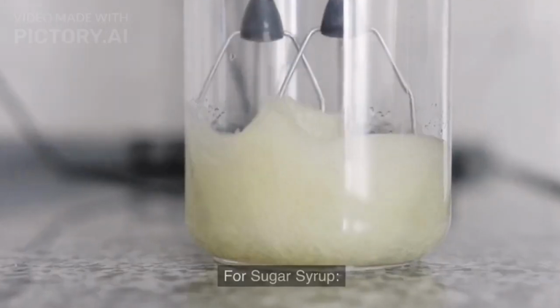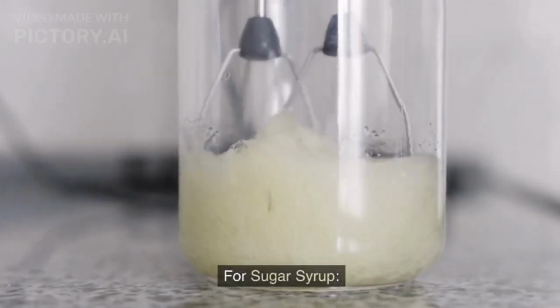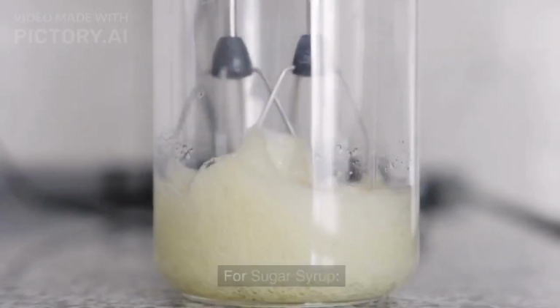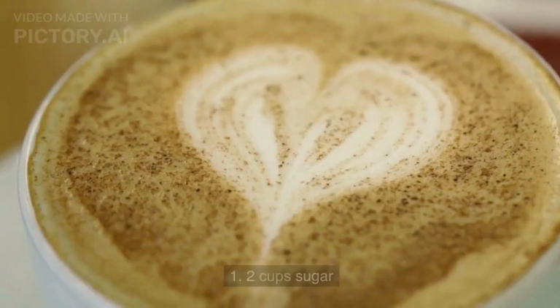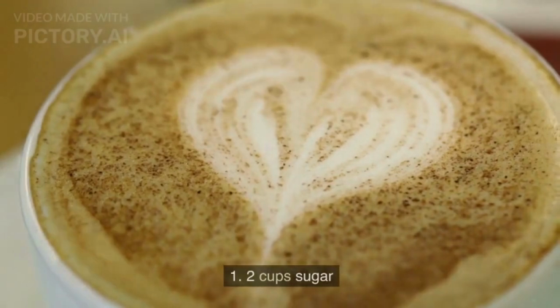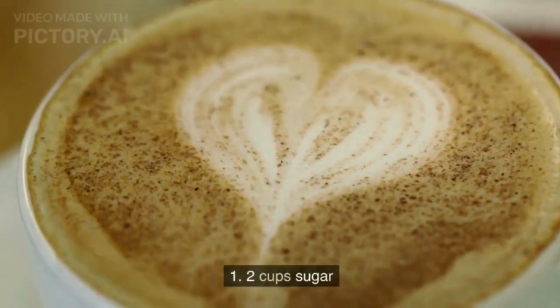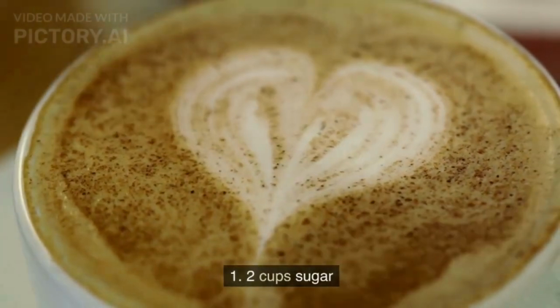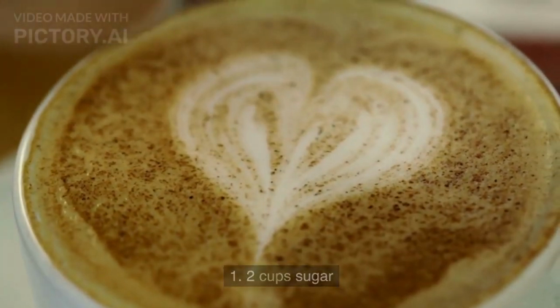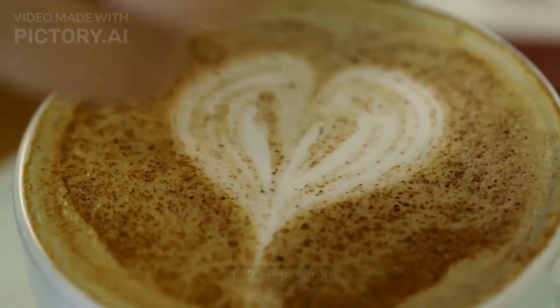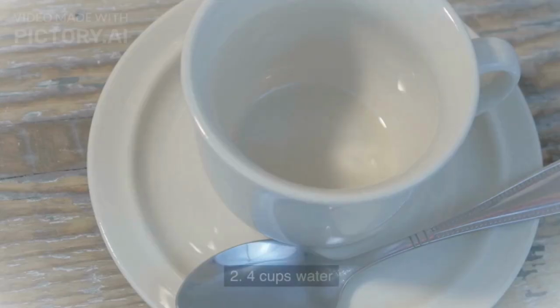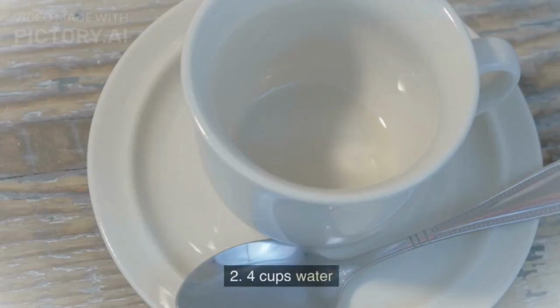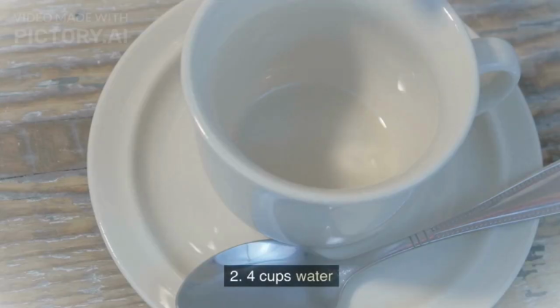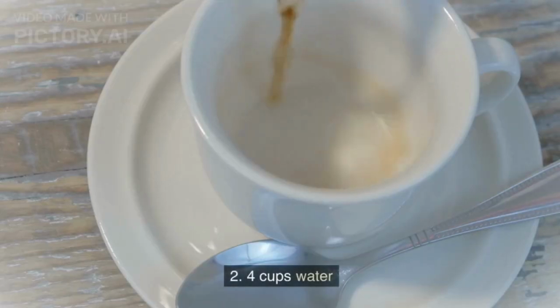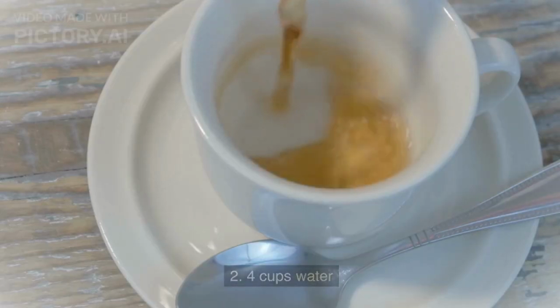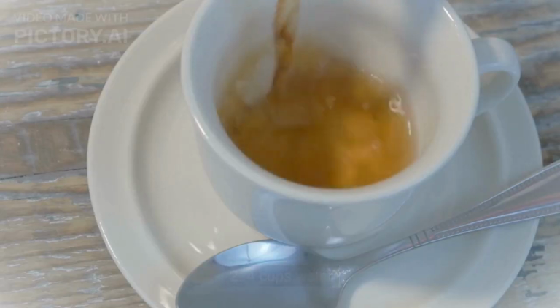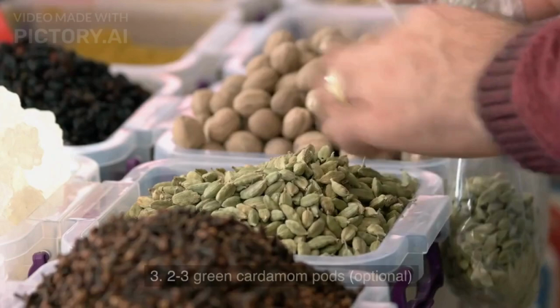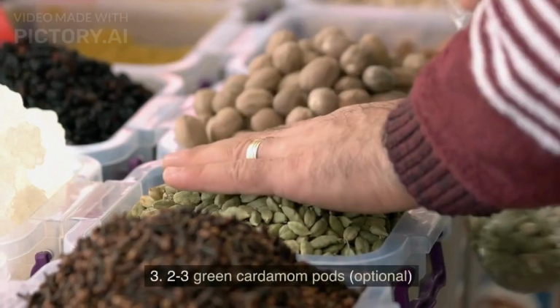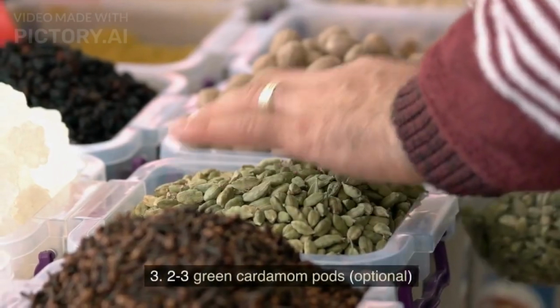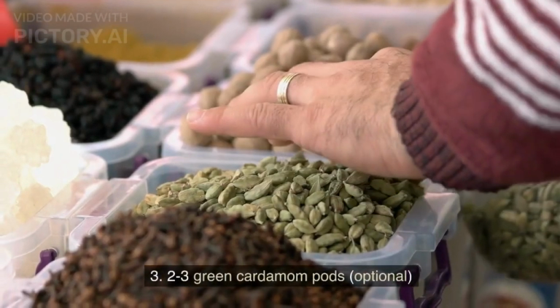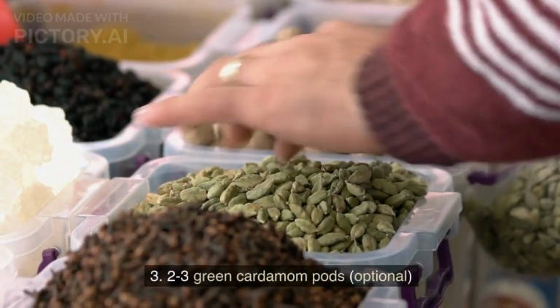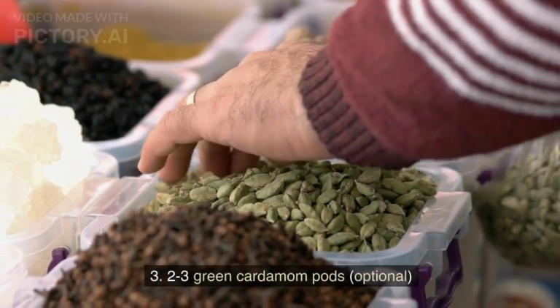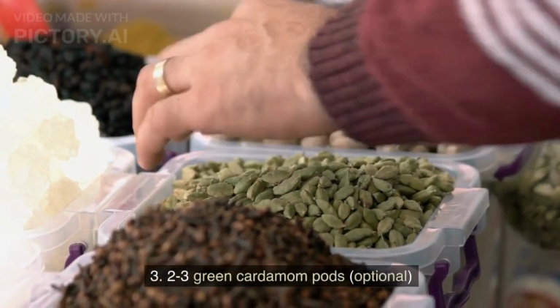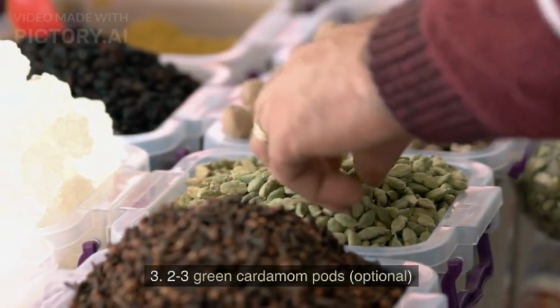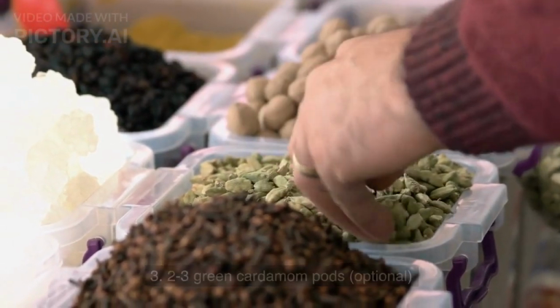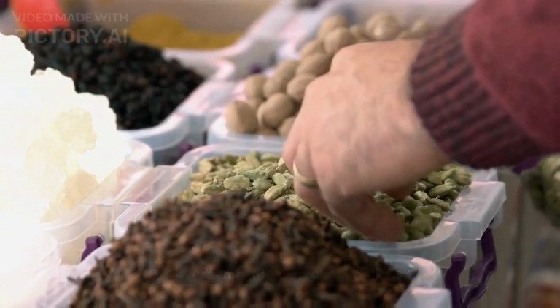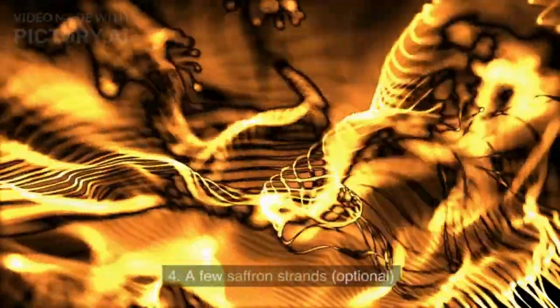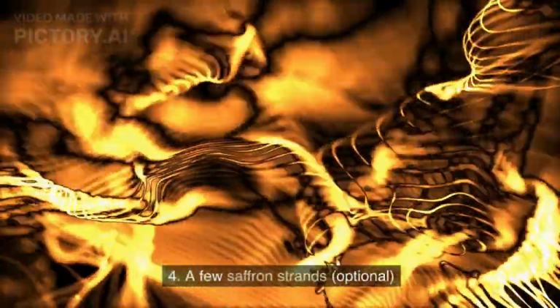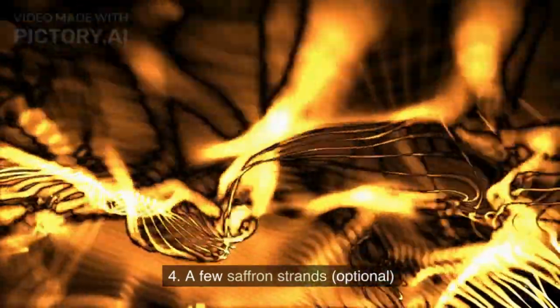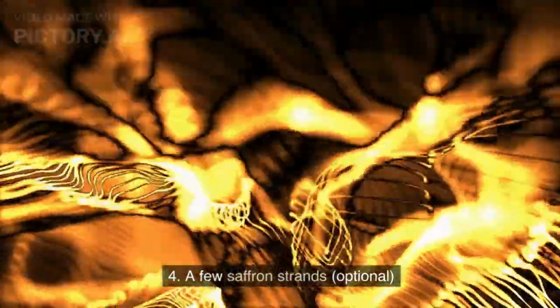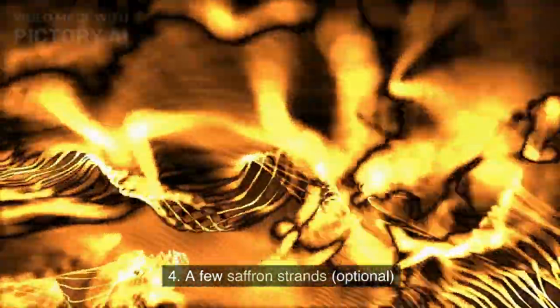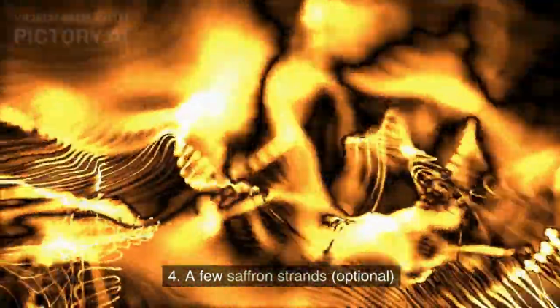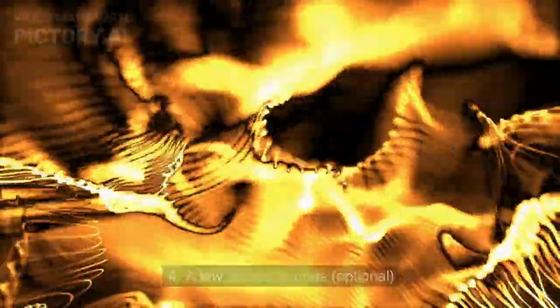For the sugar syrup: 2 cups sugar, 4 cups water, 2-3 green cardamom pods (optional), and a few saffron strands (optional).